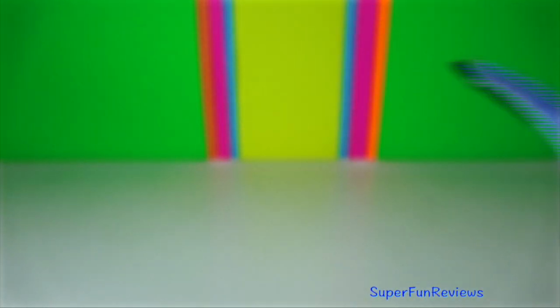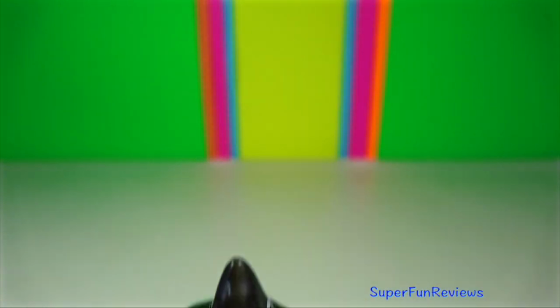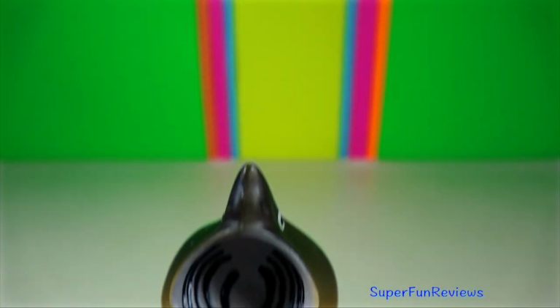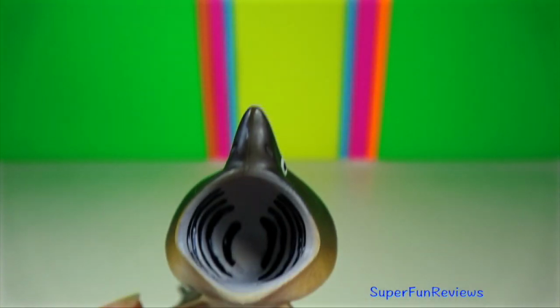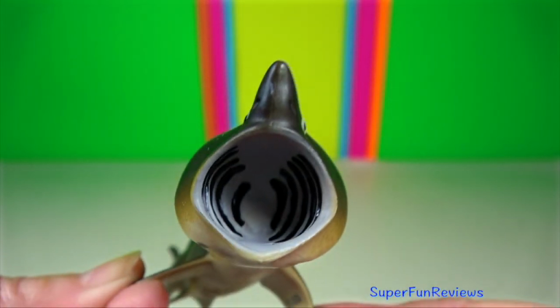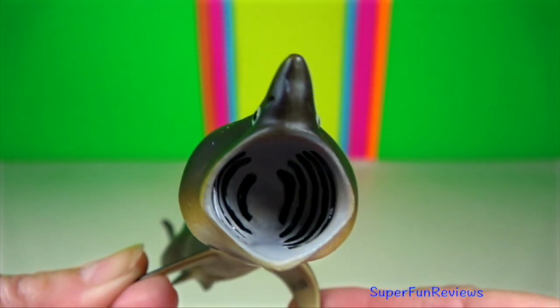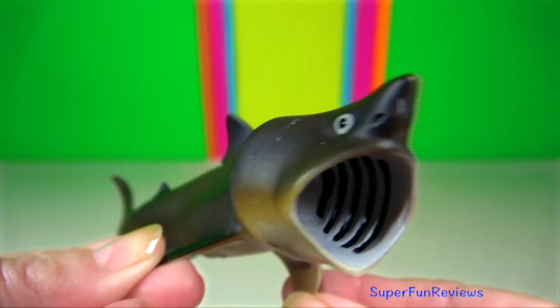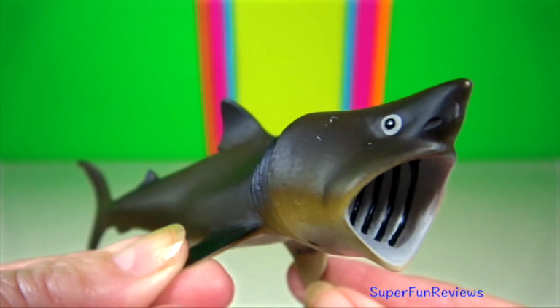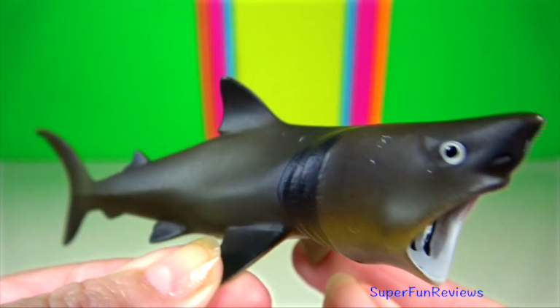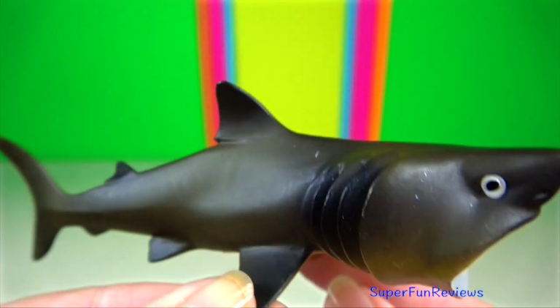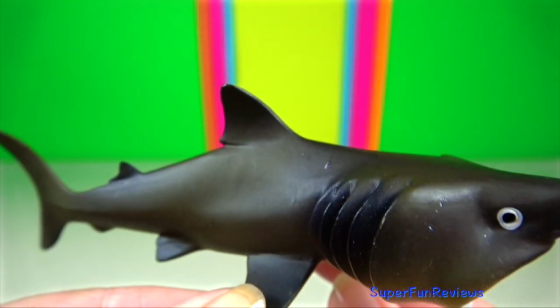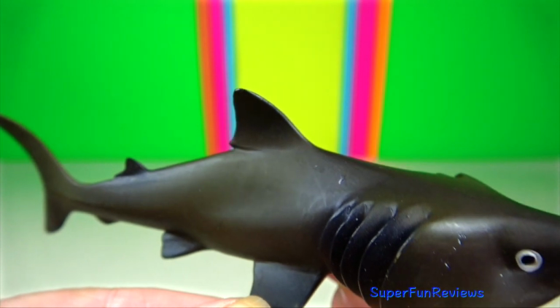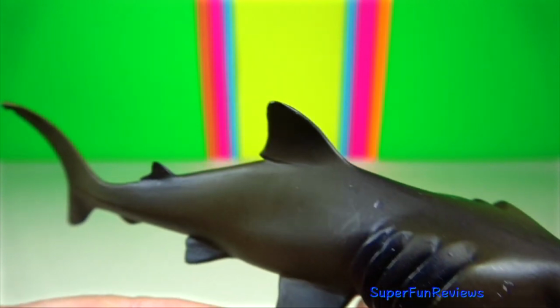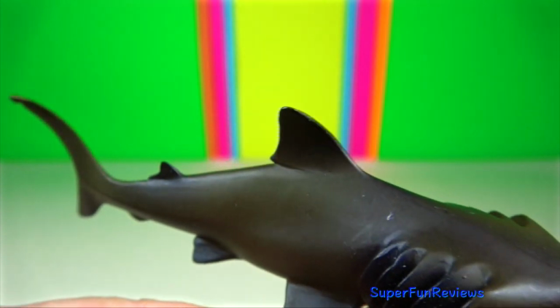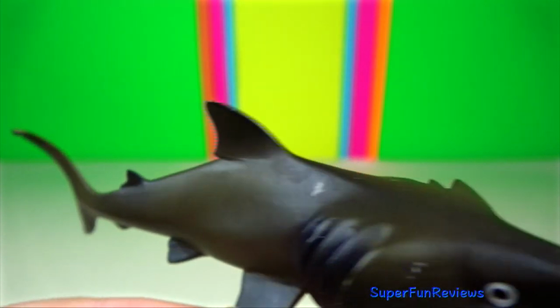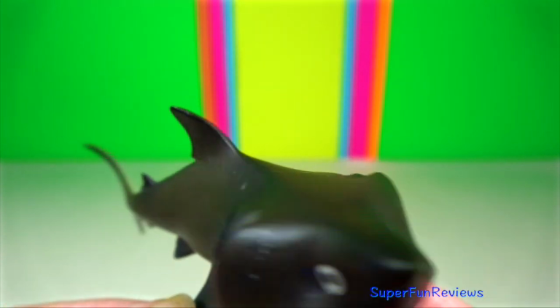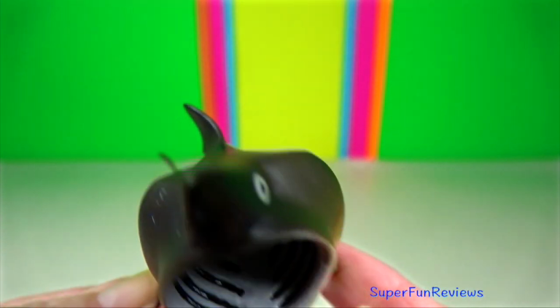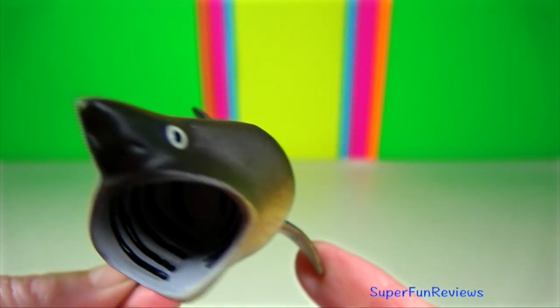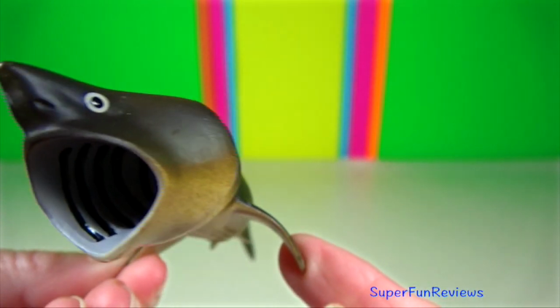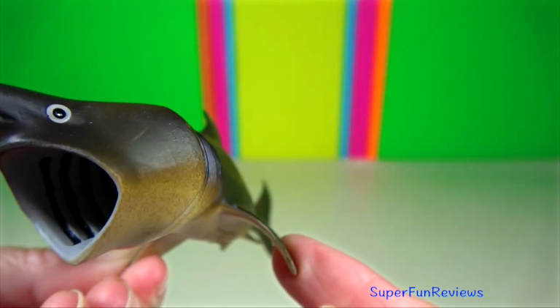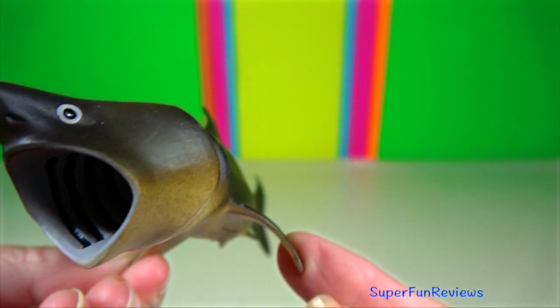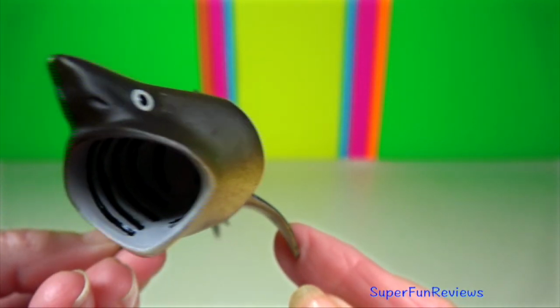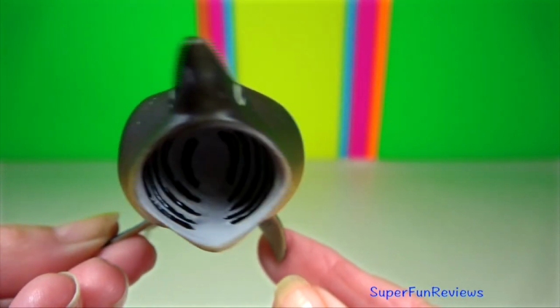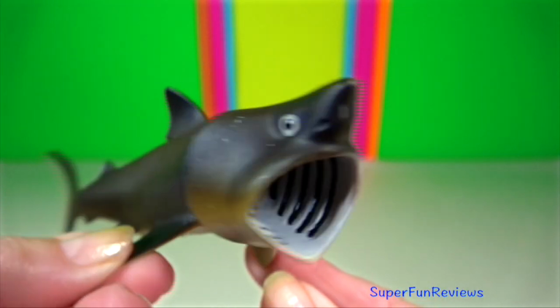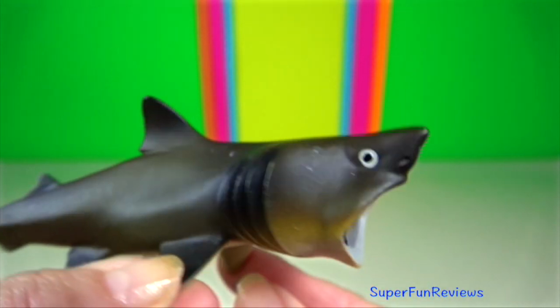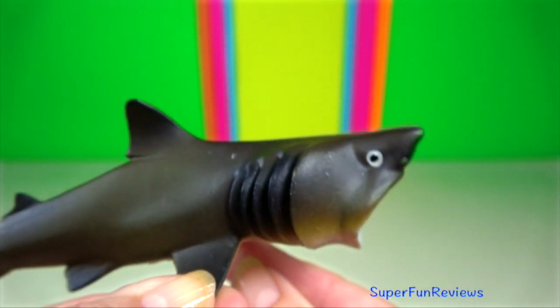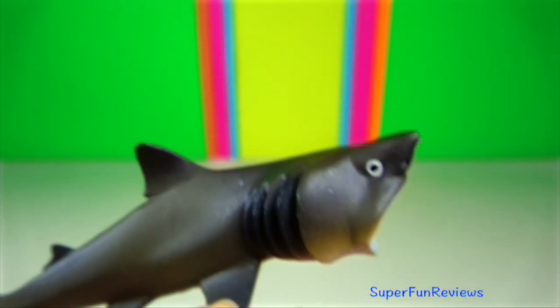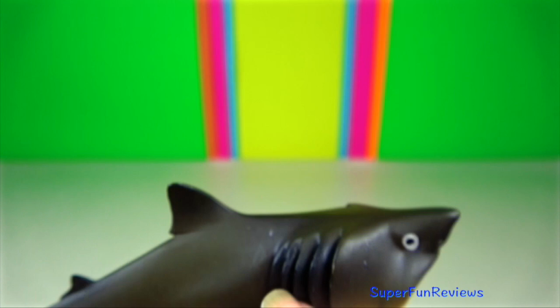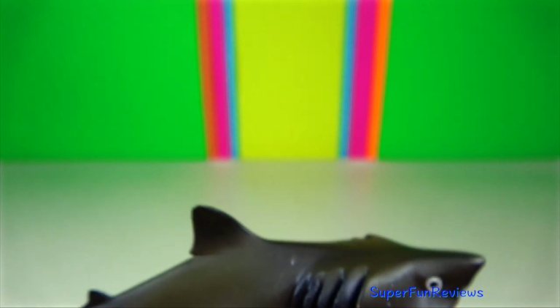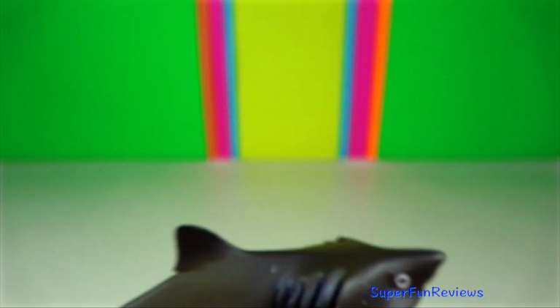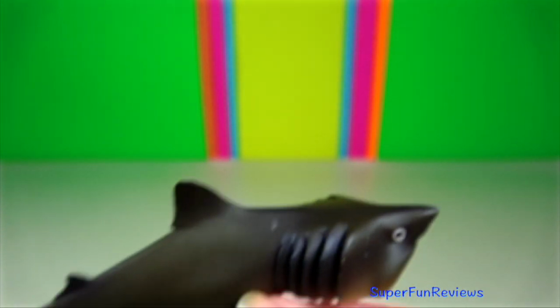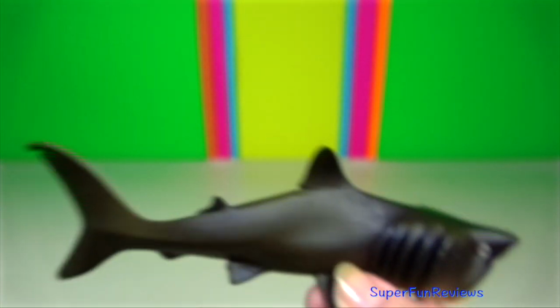Basking shark. They are the second largest shark in the world, with an average adult size of between seven and eight metres.